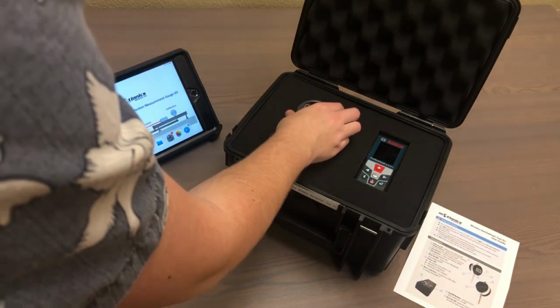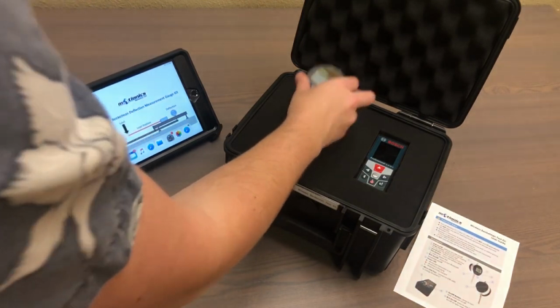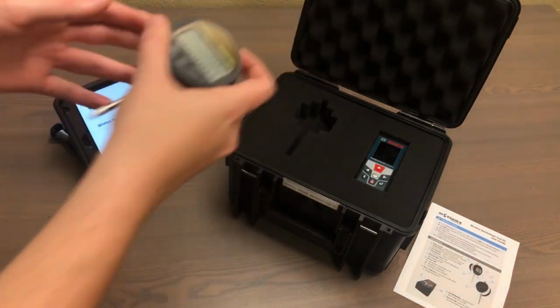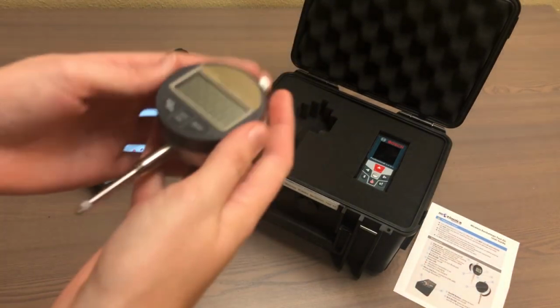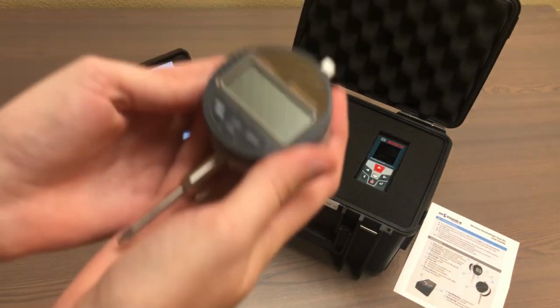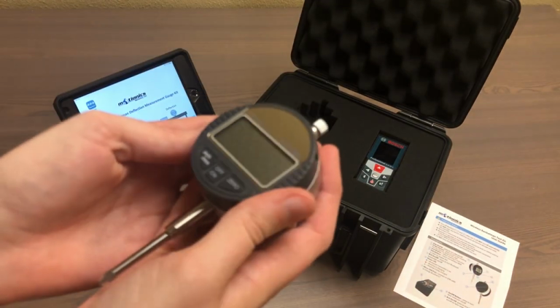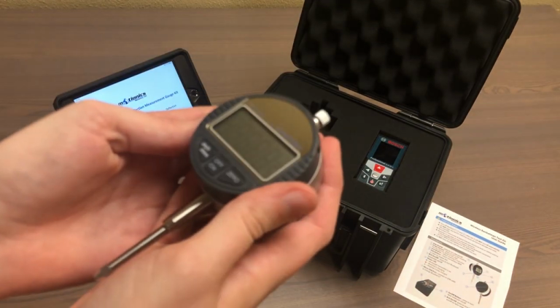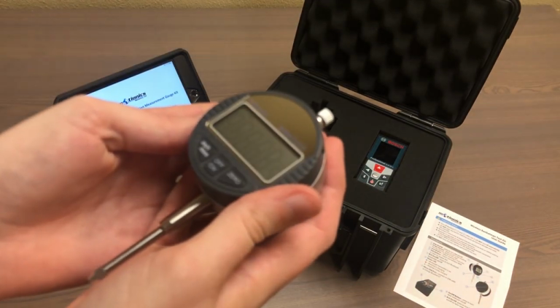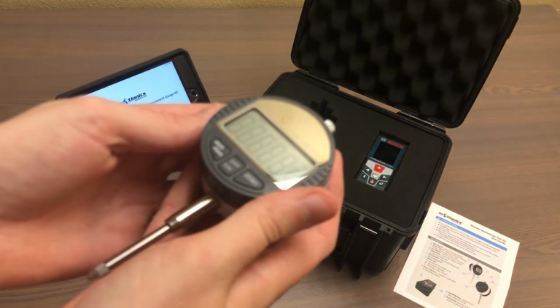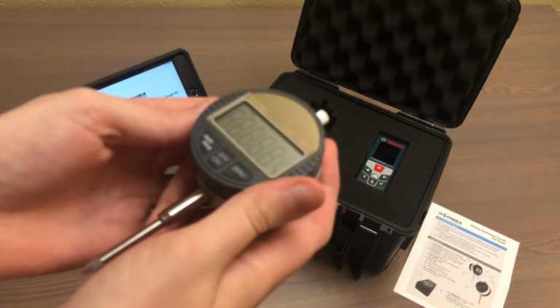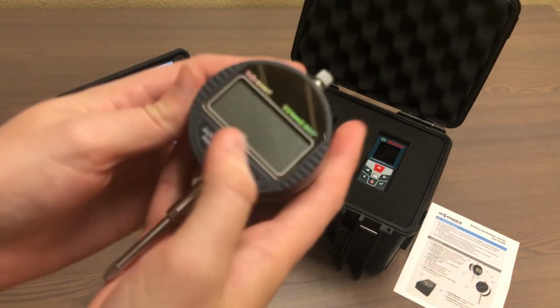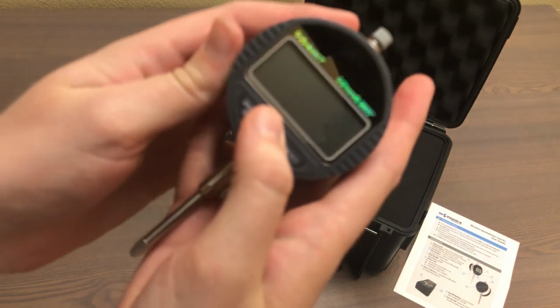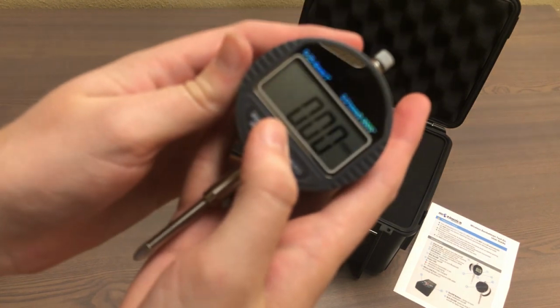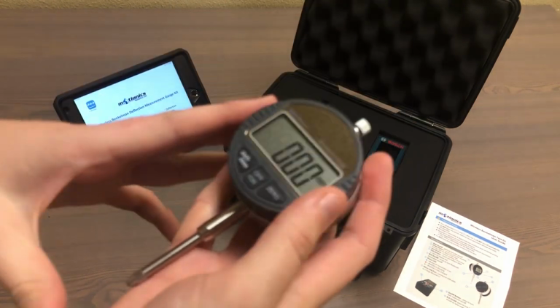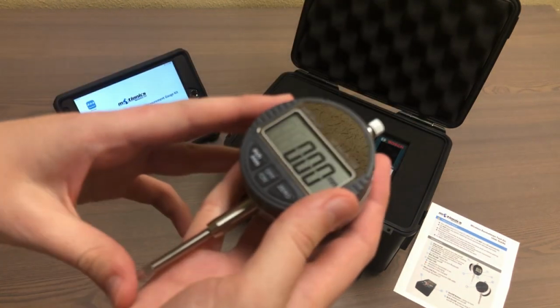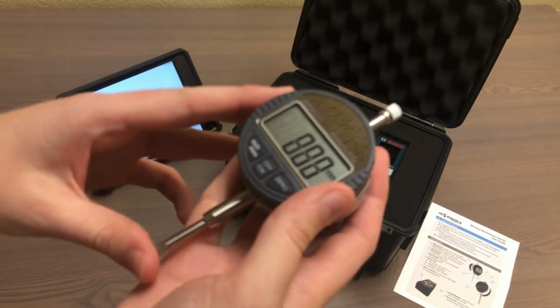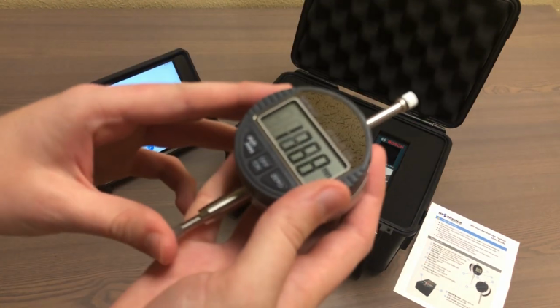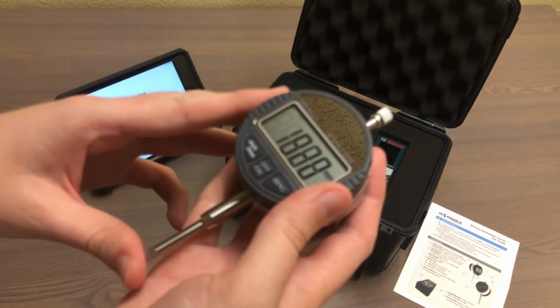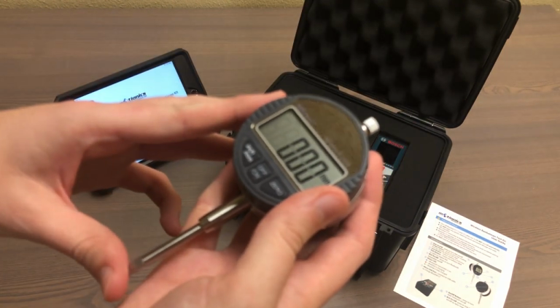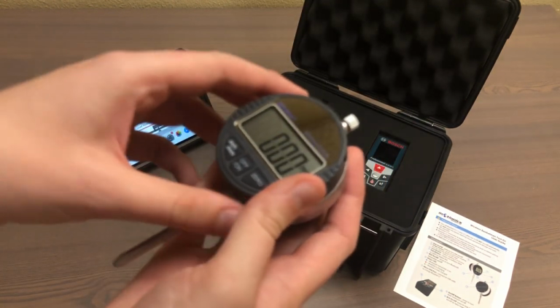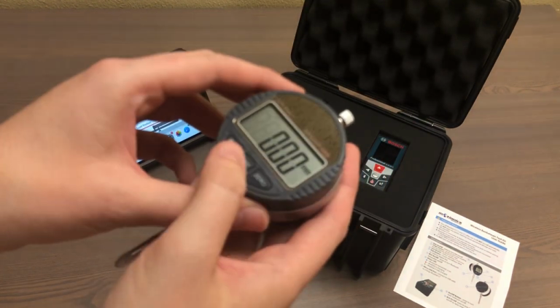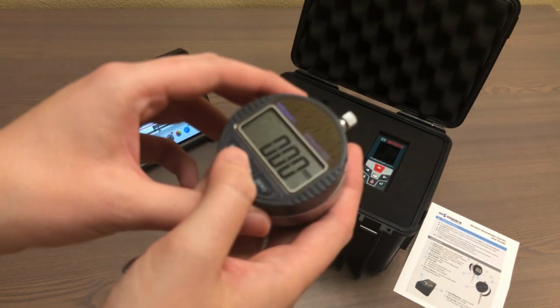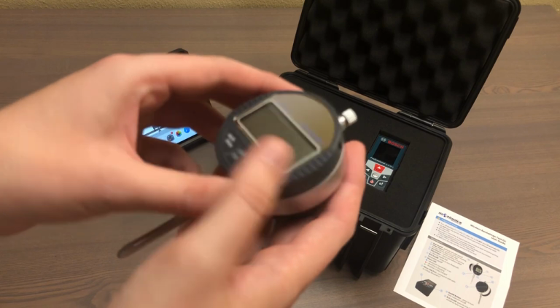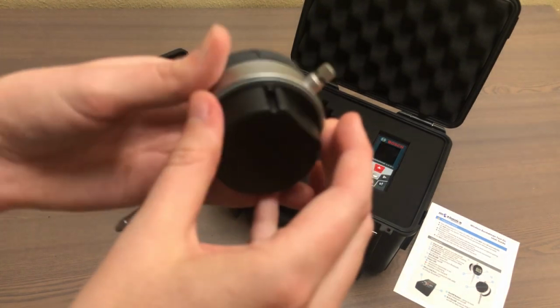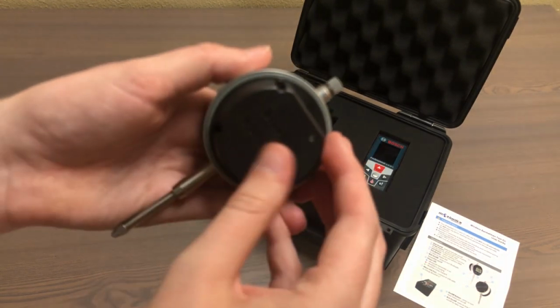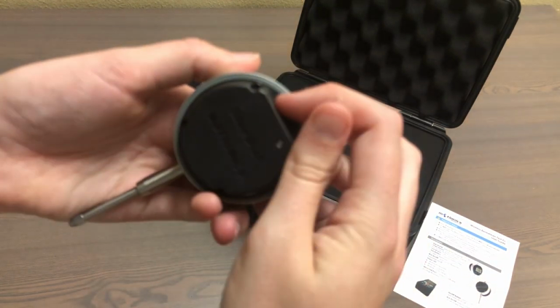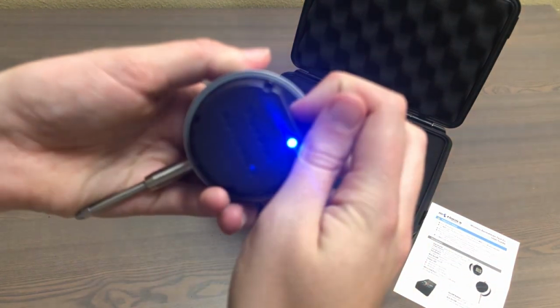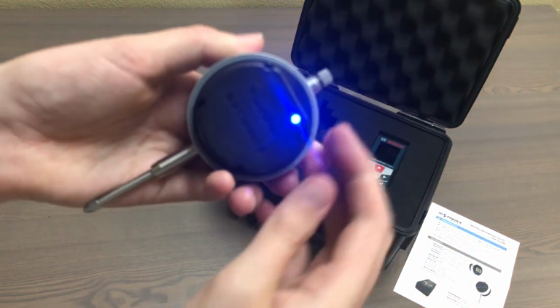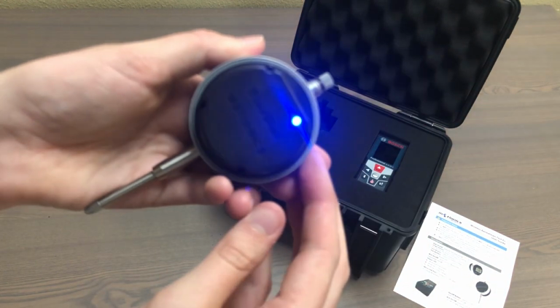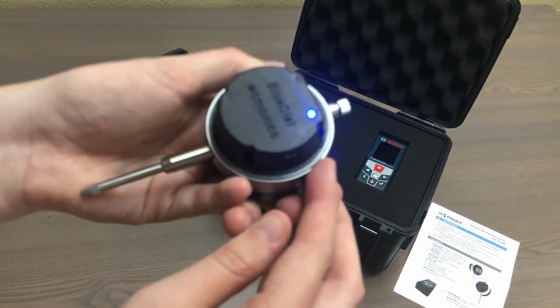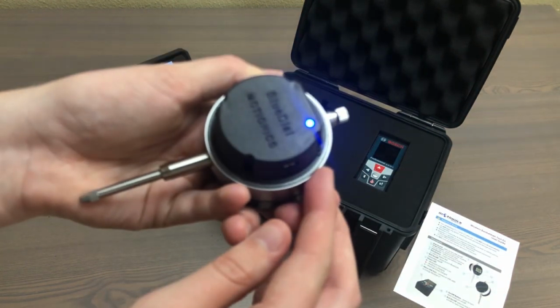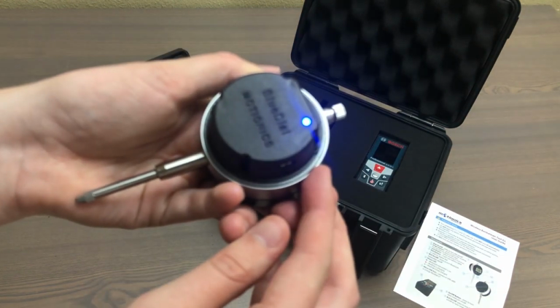The first component is a wireless dial indicator, also known as the blue dial, which comes with a digital readout as you can see here. It is also Bluetooth enabled, which you can turn on from the back — you can see the indicator light here so that way you know it's on.